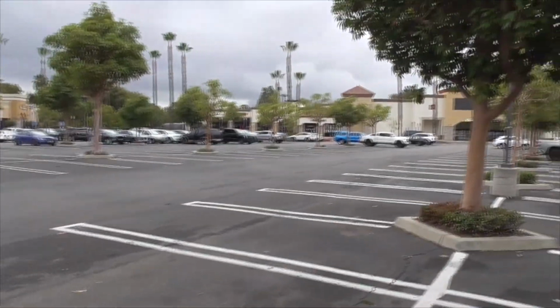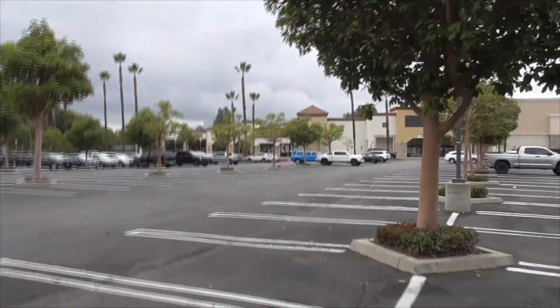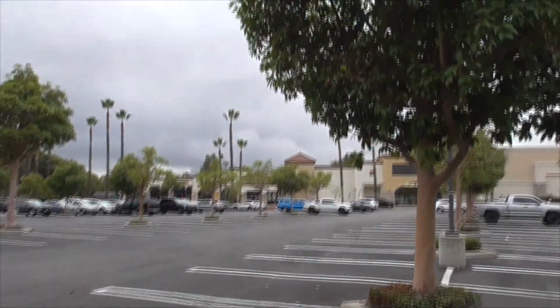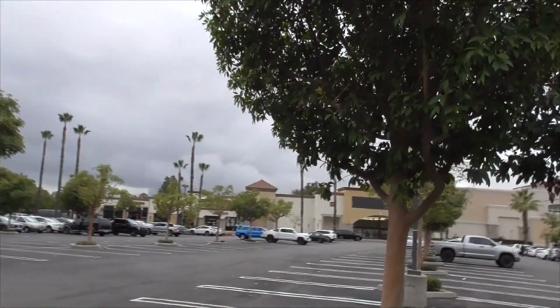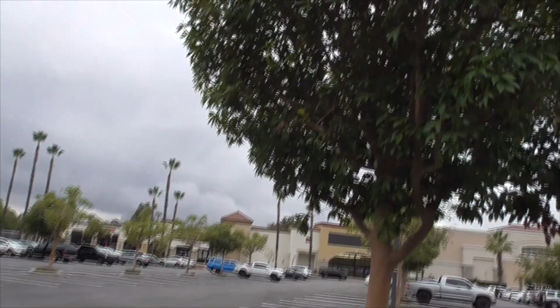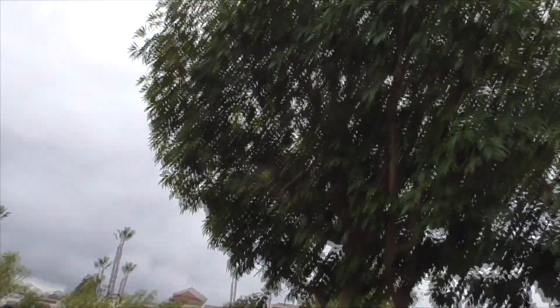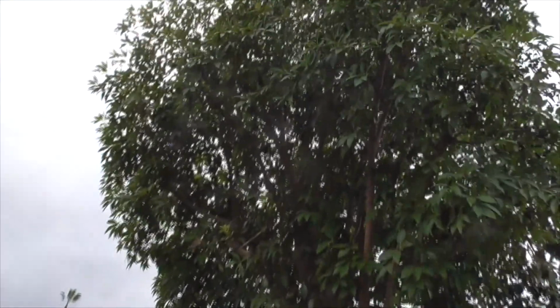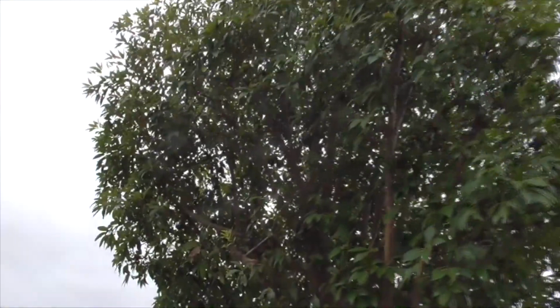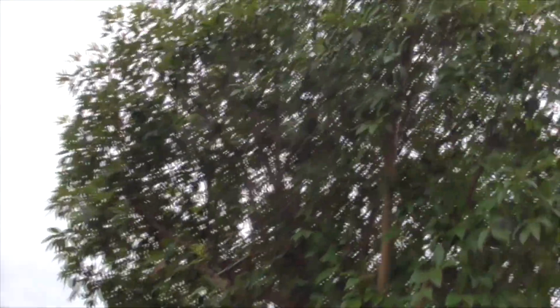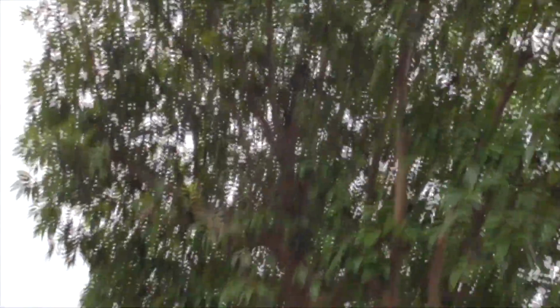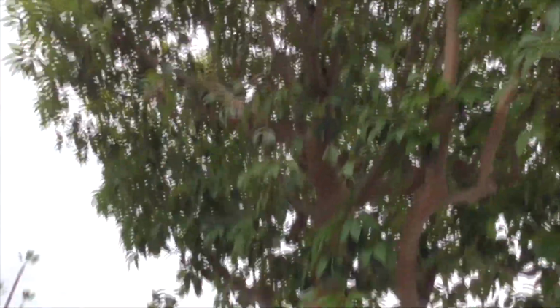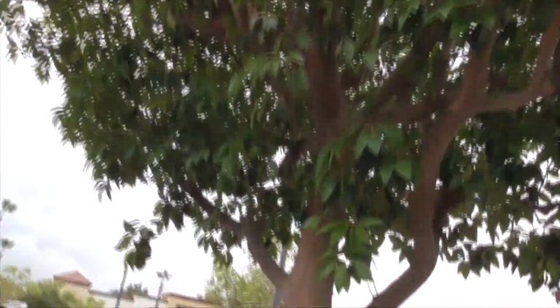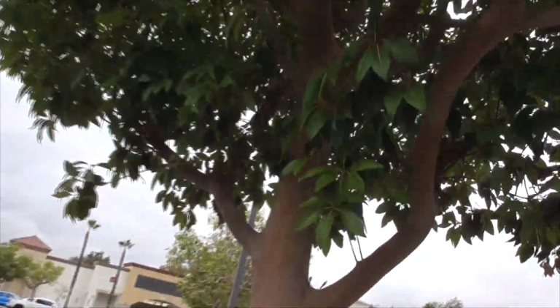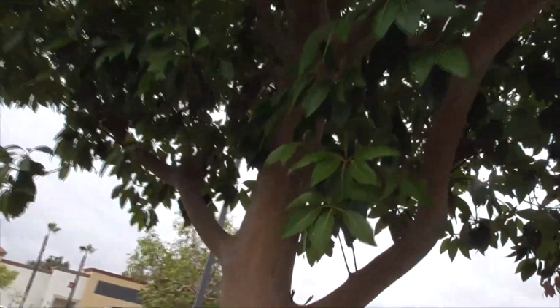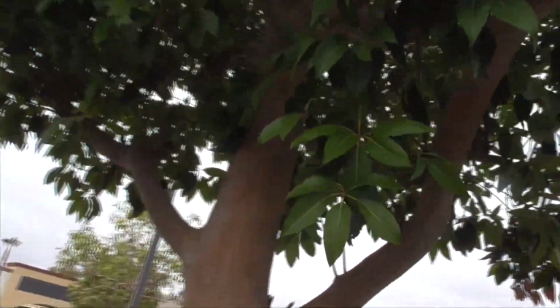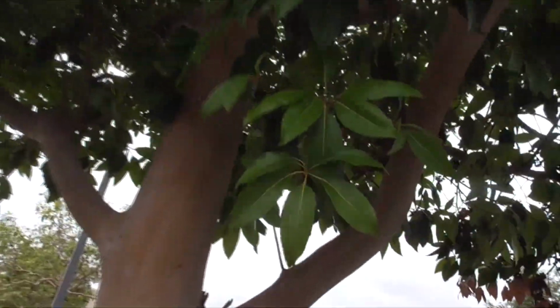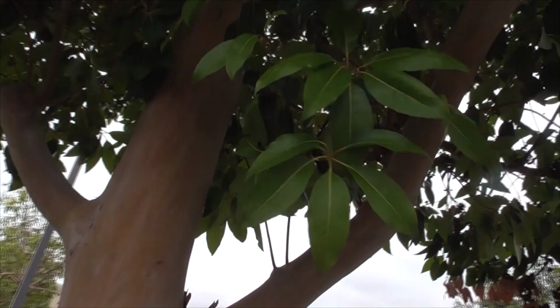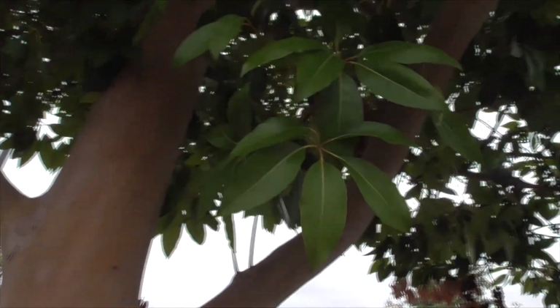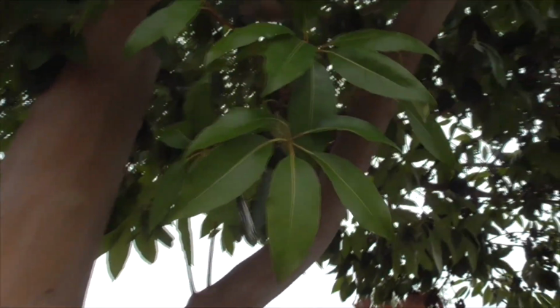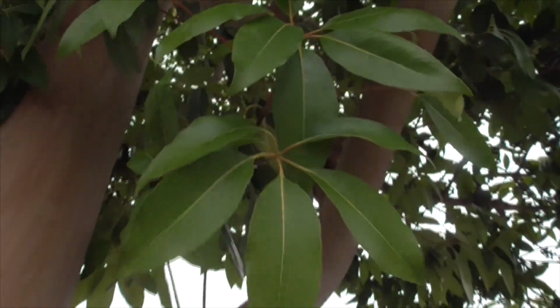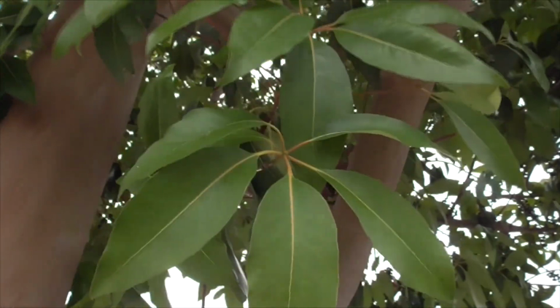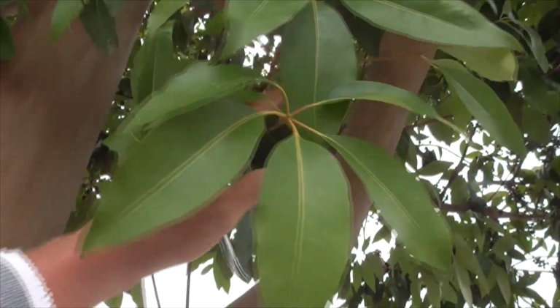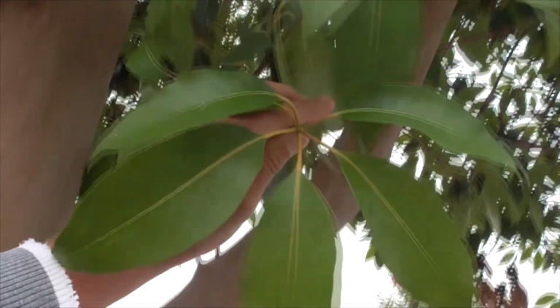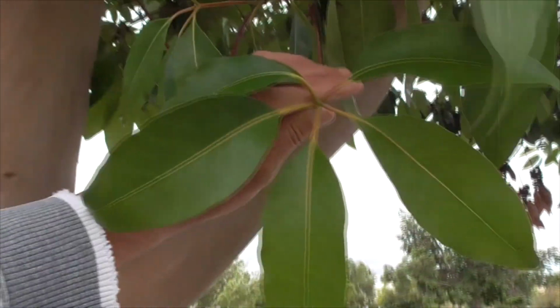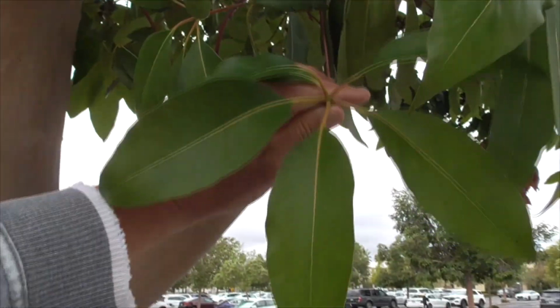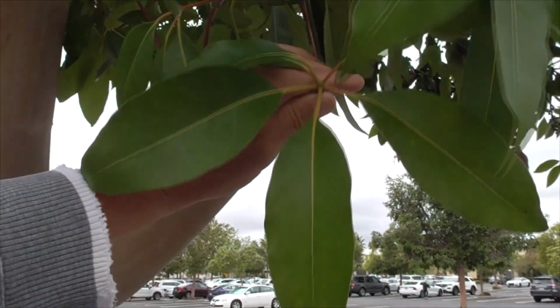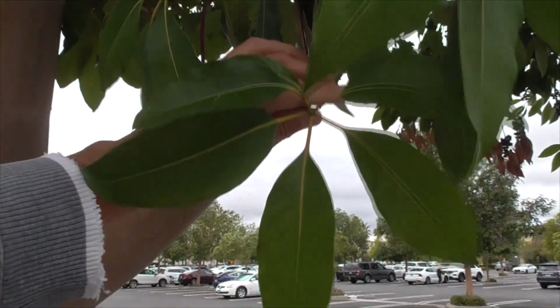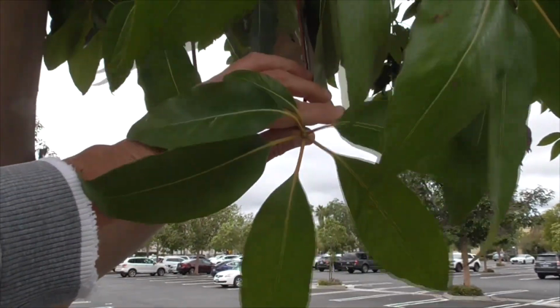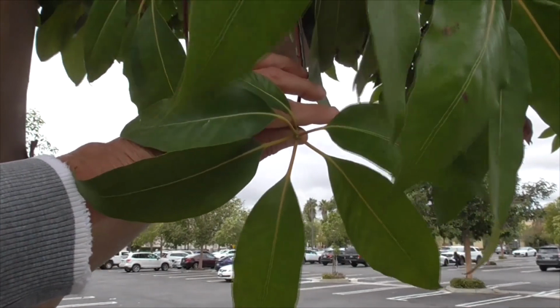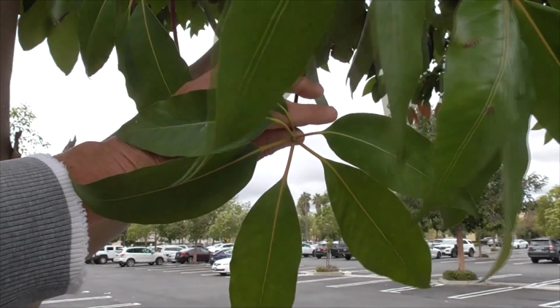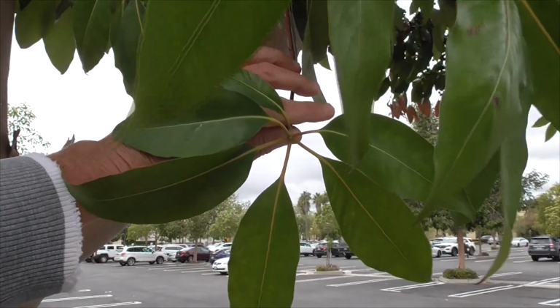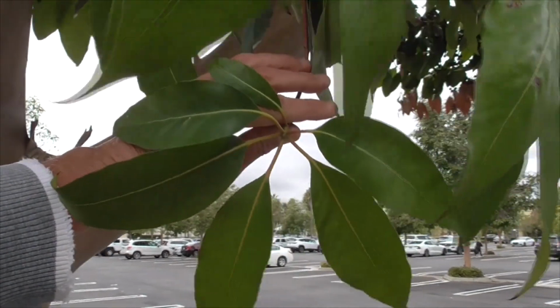And also their leaves — like on this beautiful tree, they form in whorls at the end of the stems. See that? It's like a big whorl here.